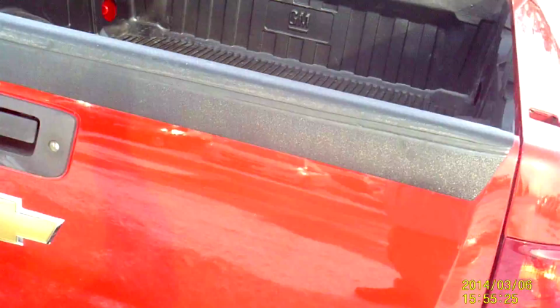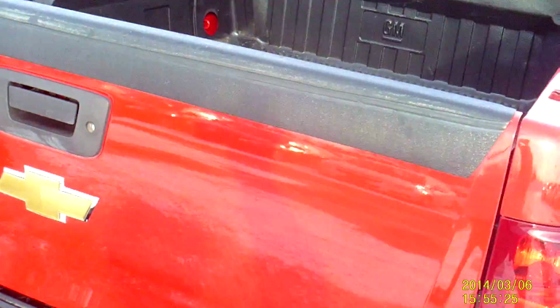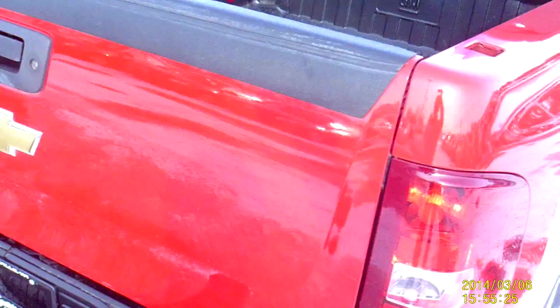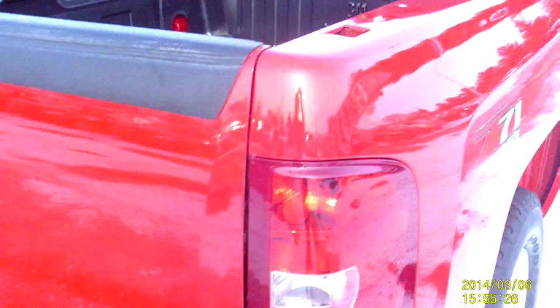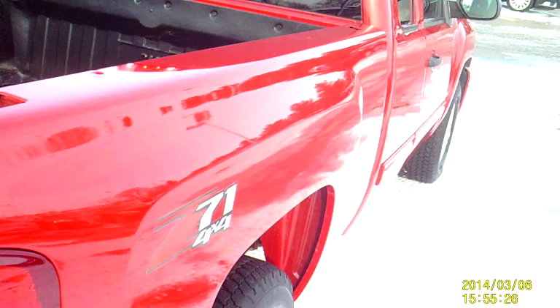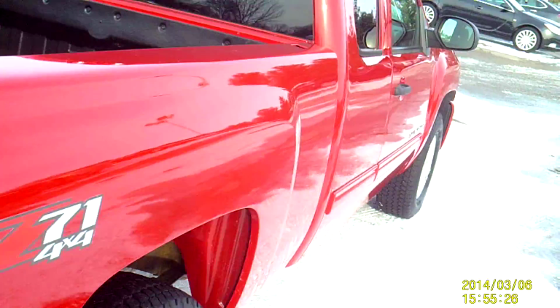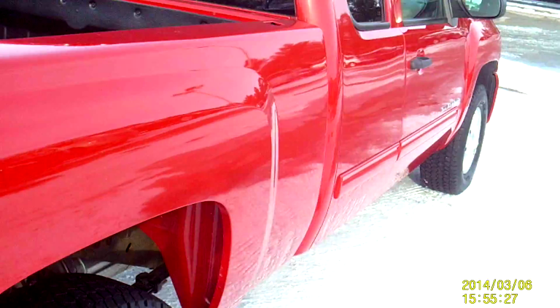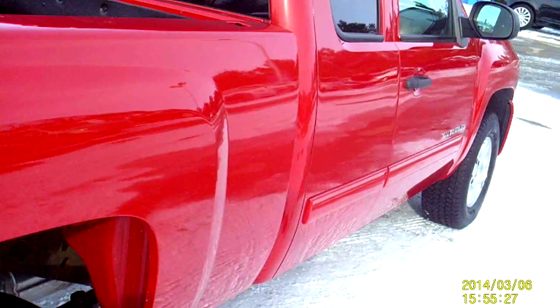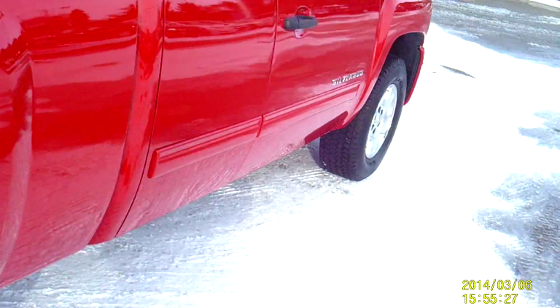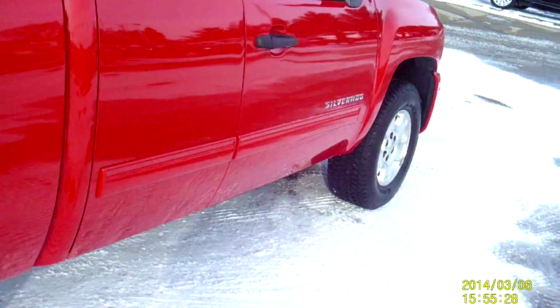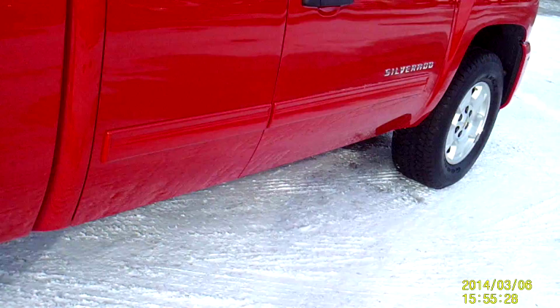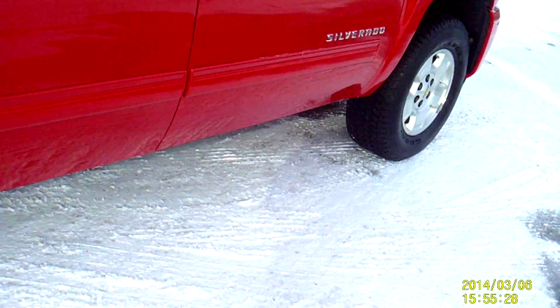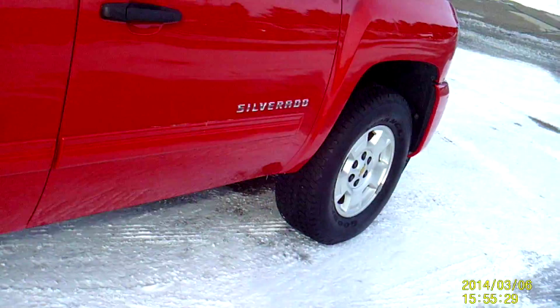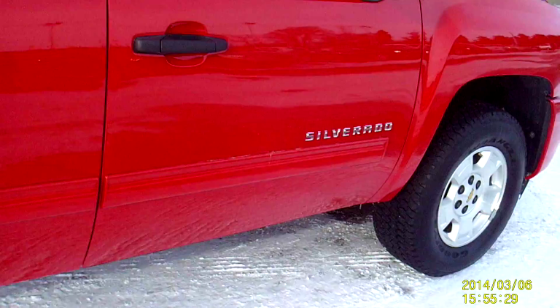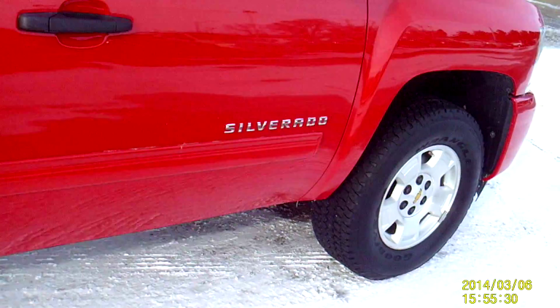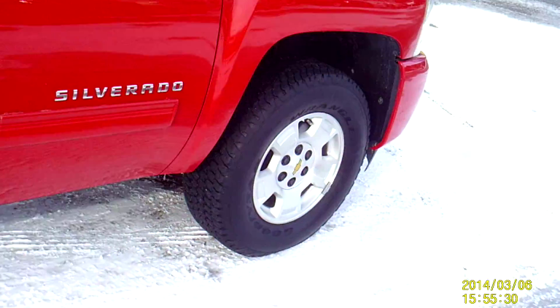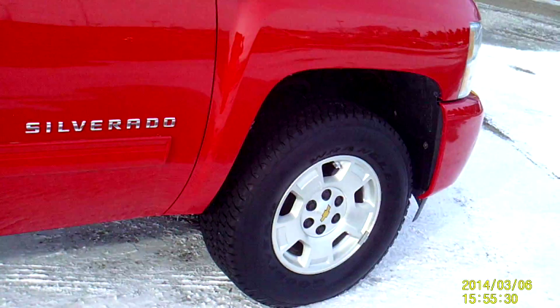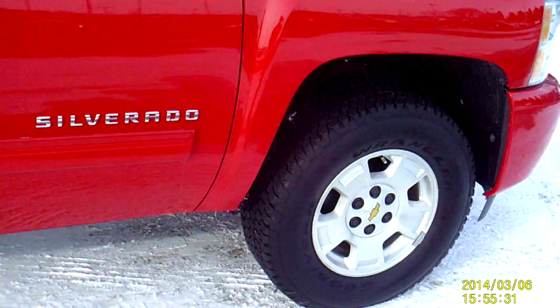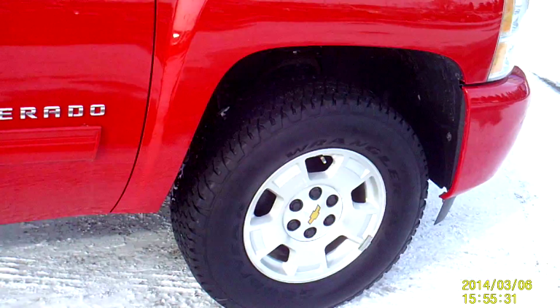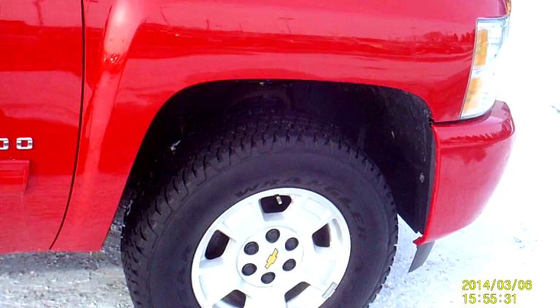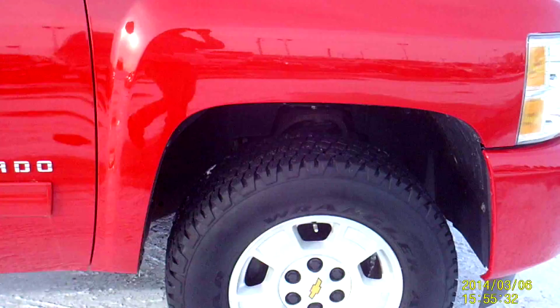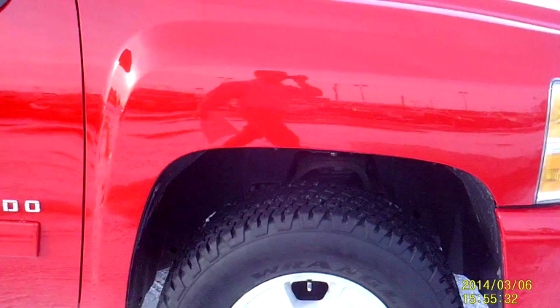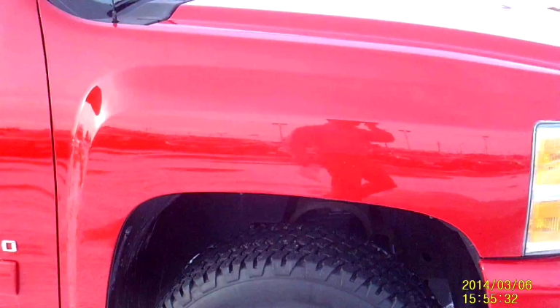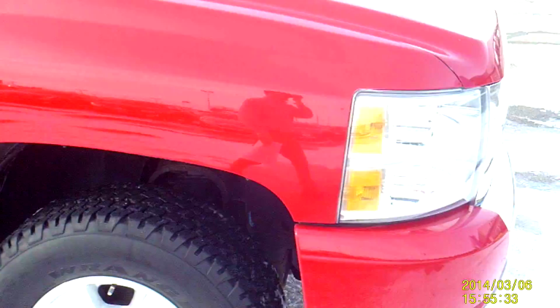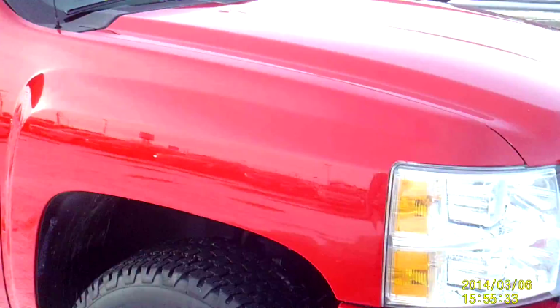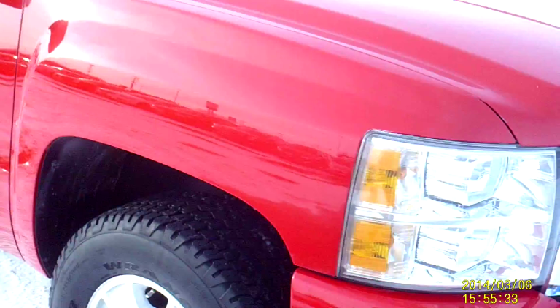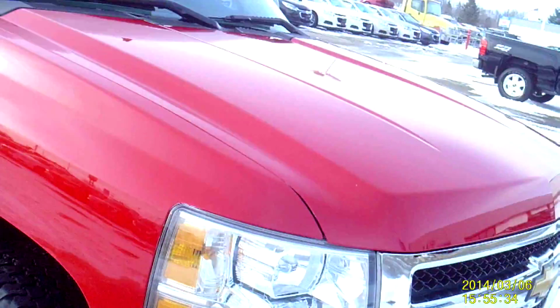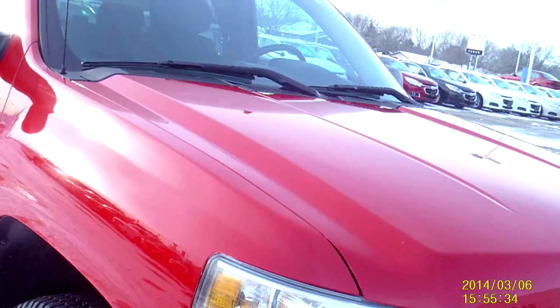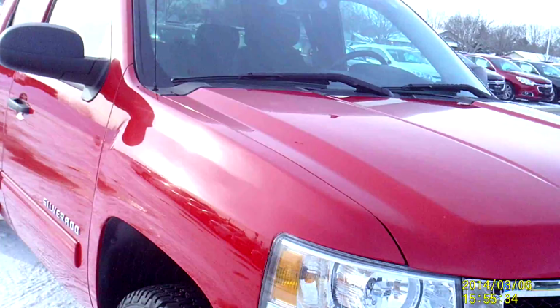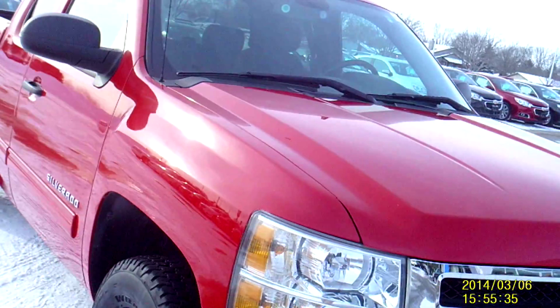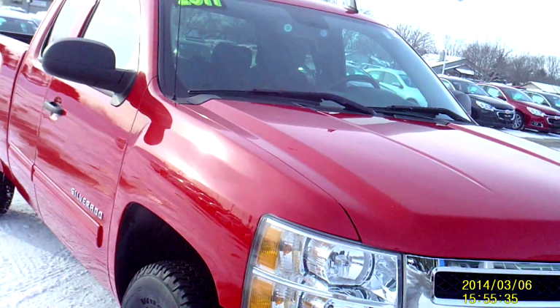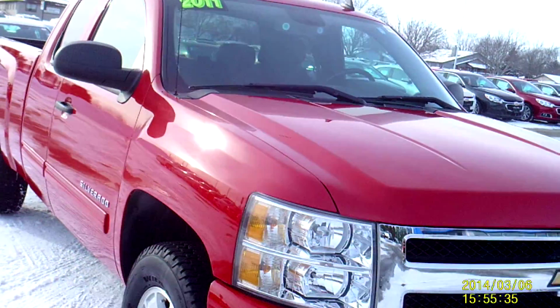The Silverado has a 5.3 liter V8 engine. It's currently listed at $30,175. It's stock number 14RT113.